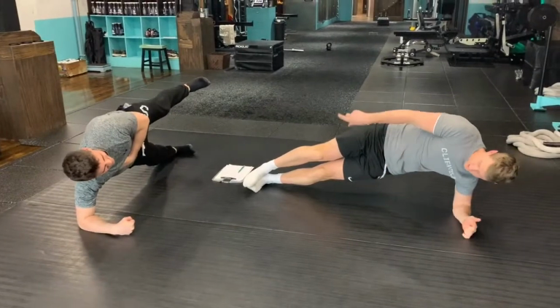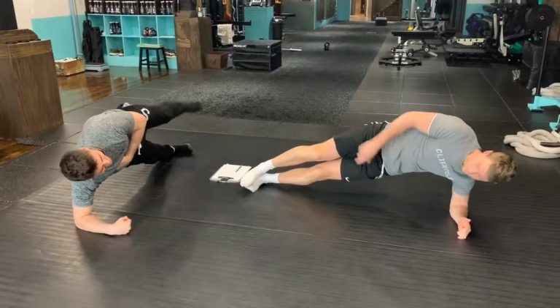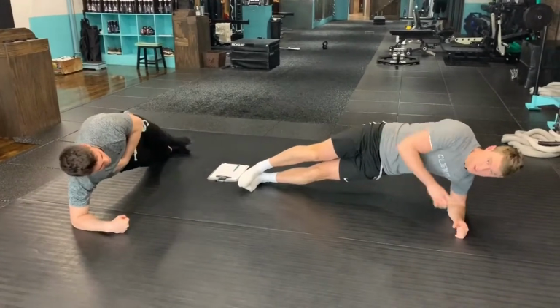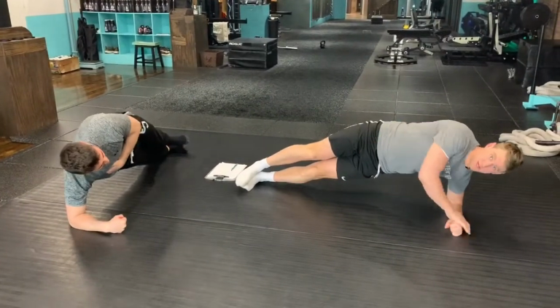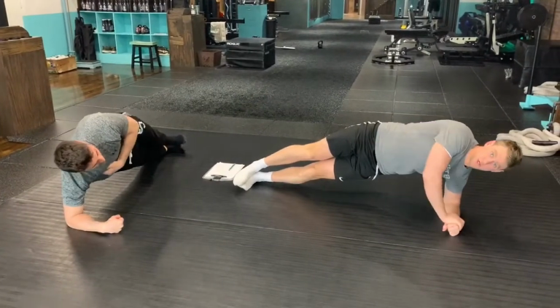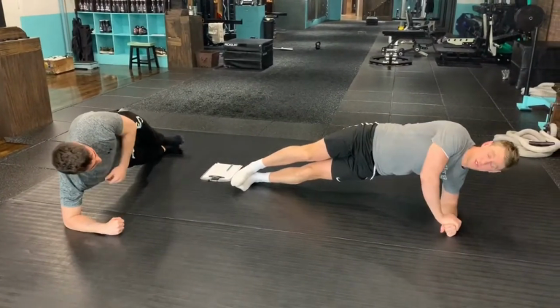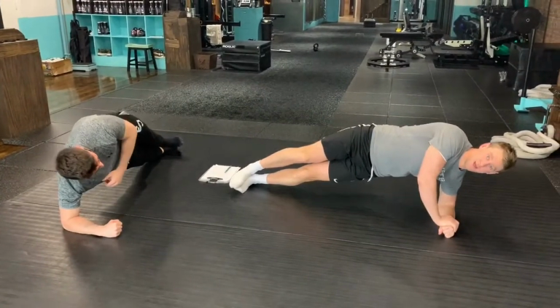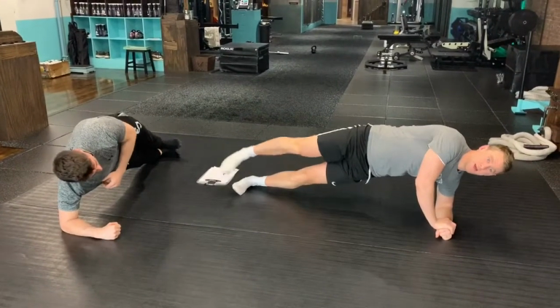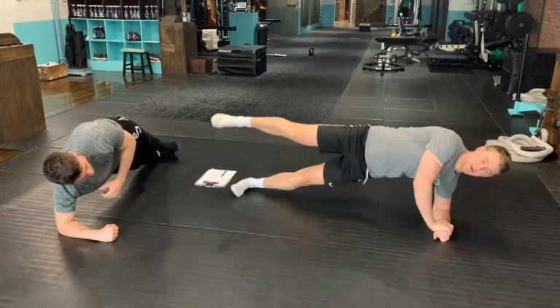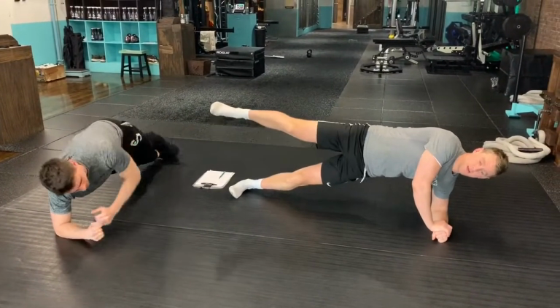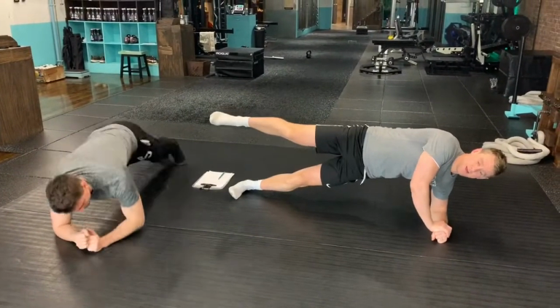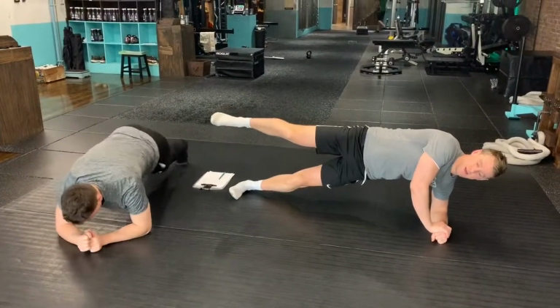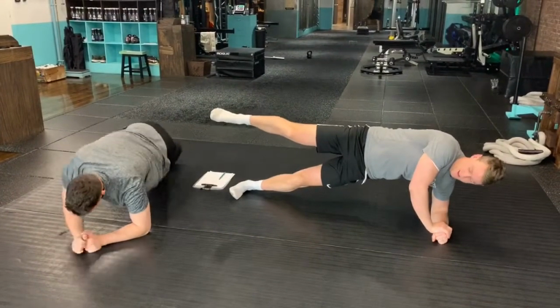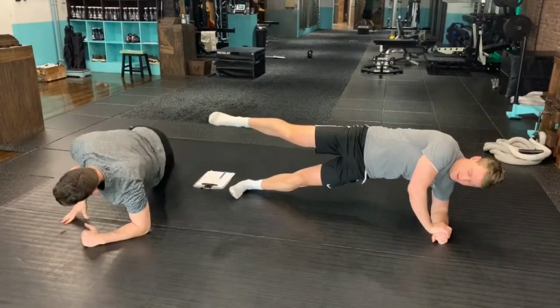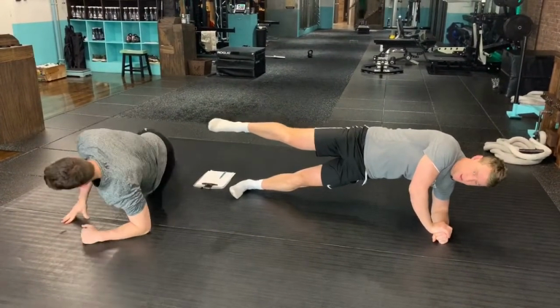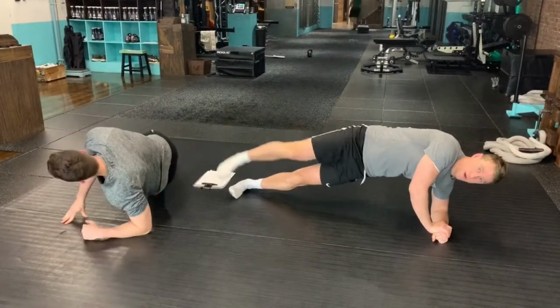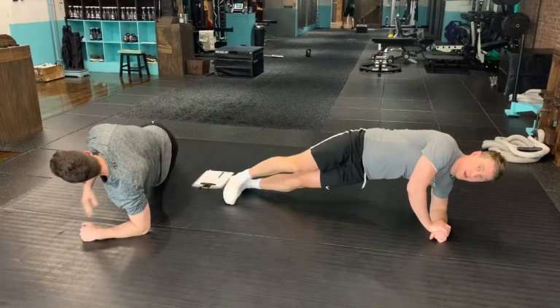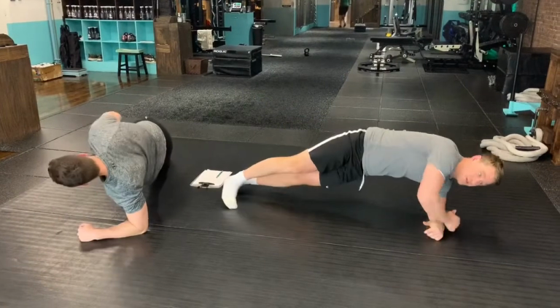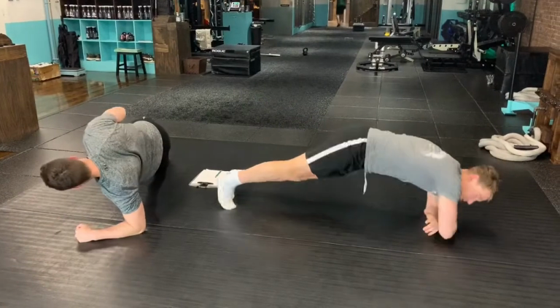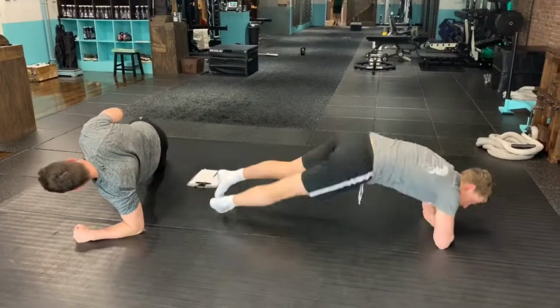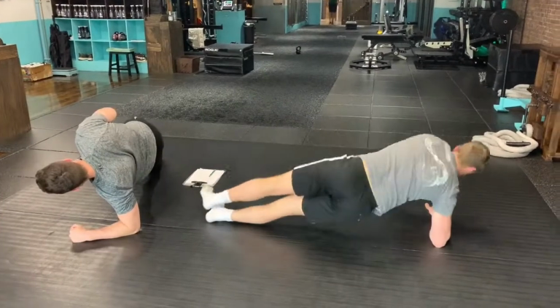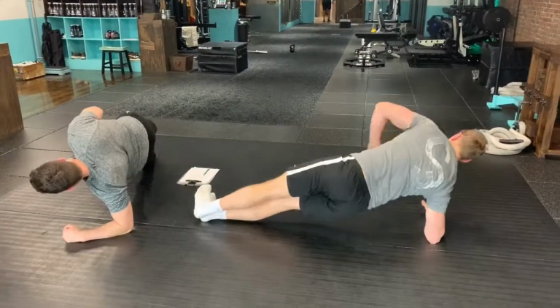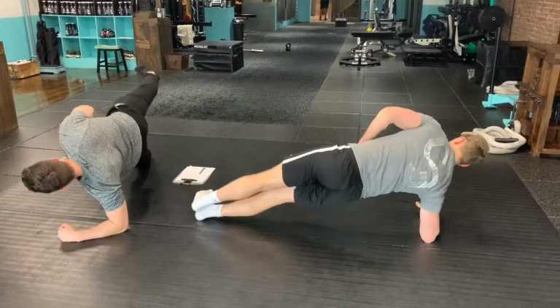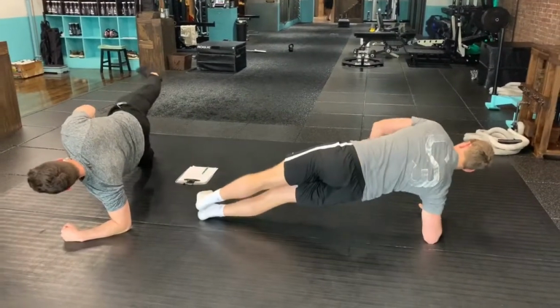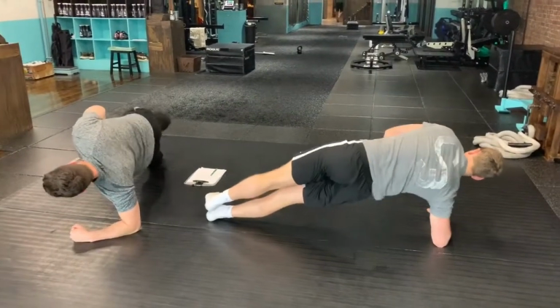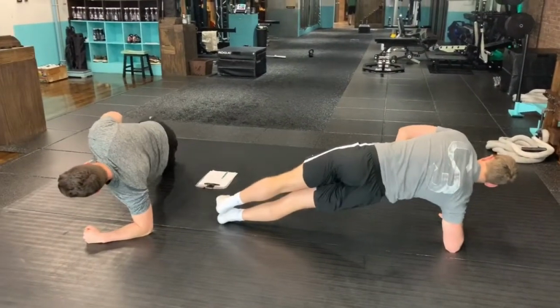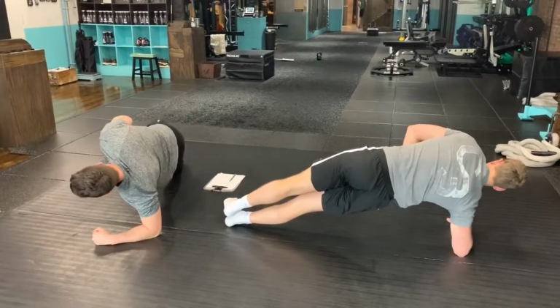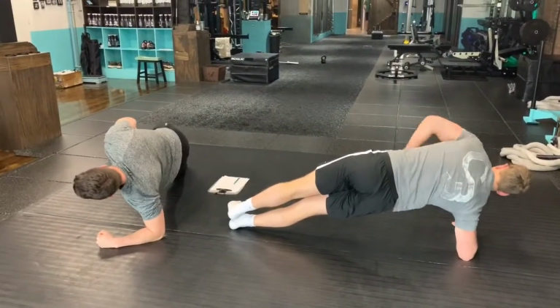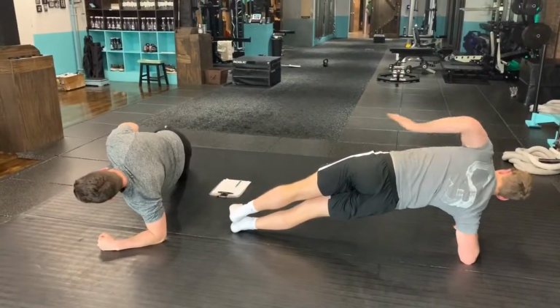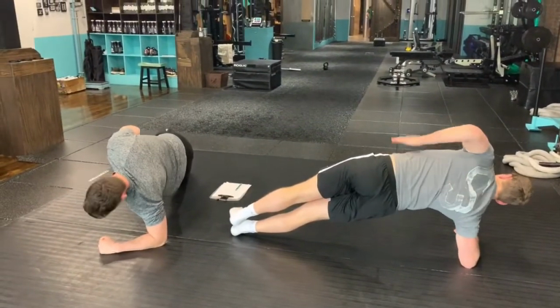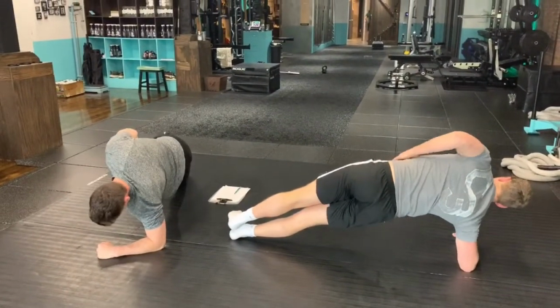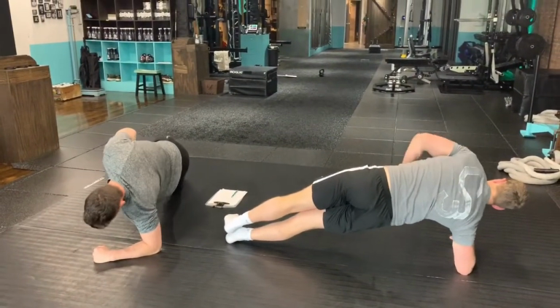Make it tougher by doing — is that what Justin's doing? Then obviously switch. Make sure those hips are up. Careful if it's tight.